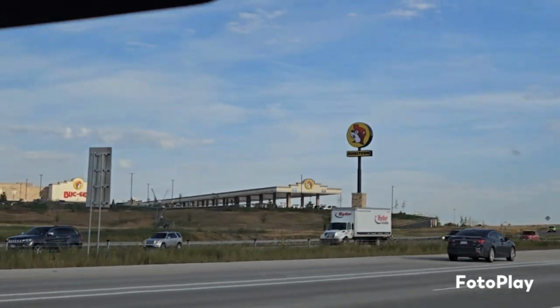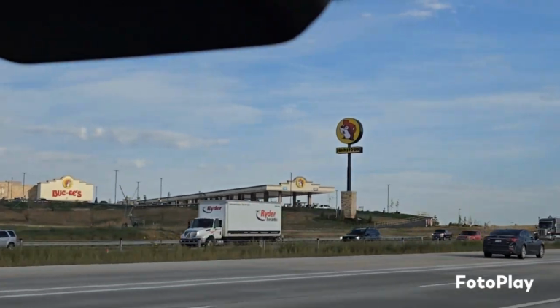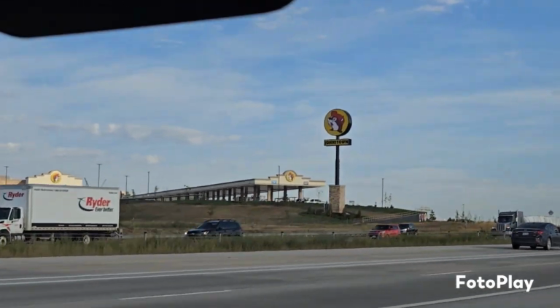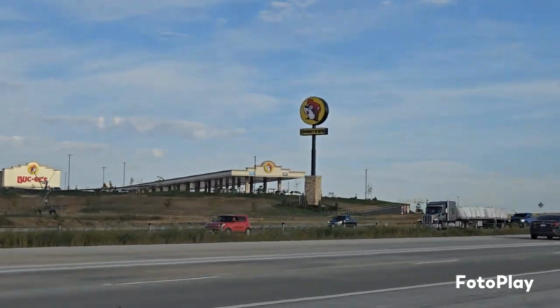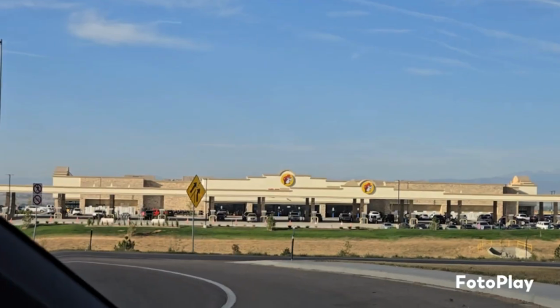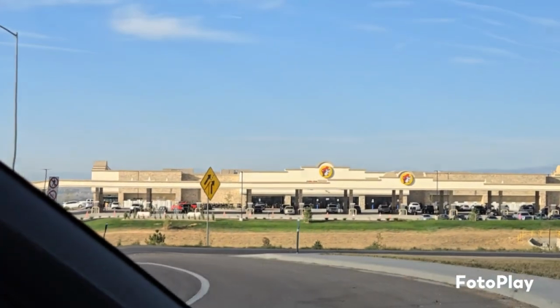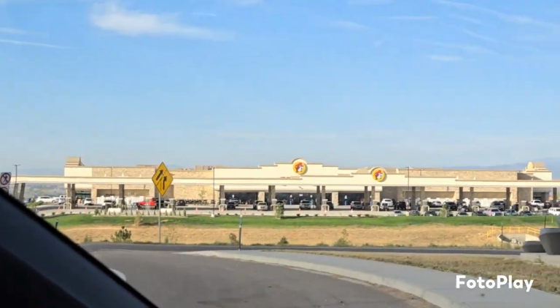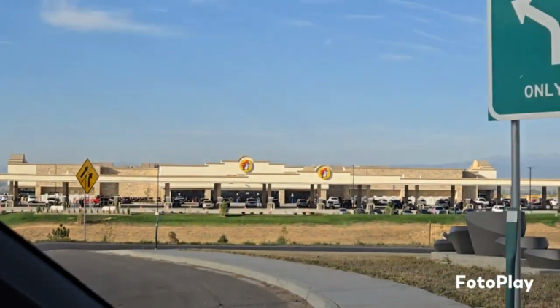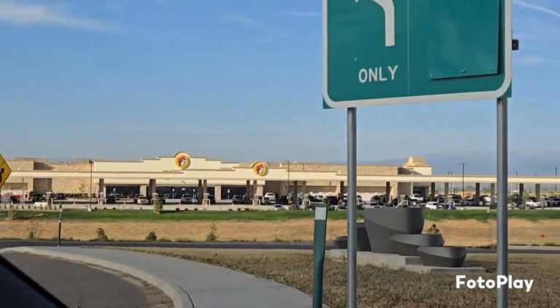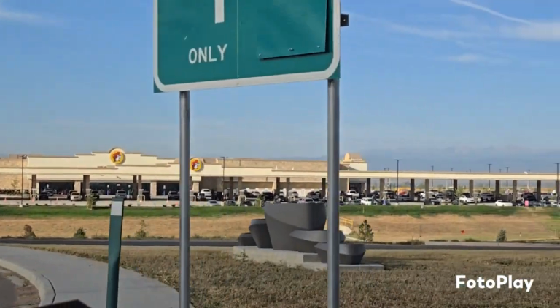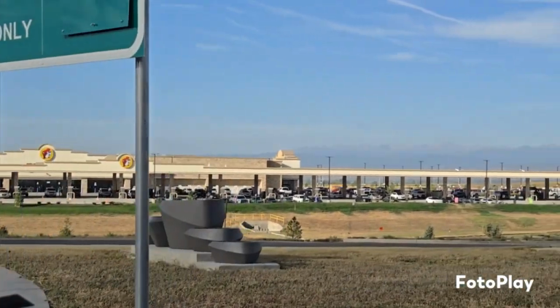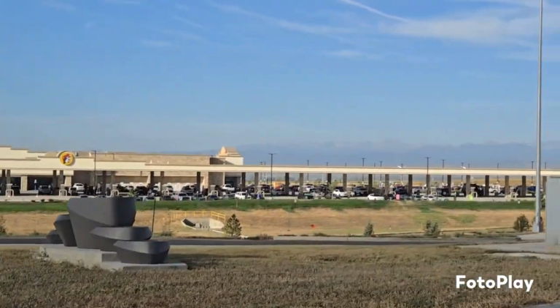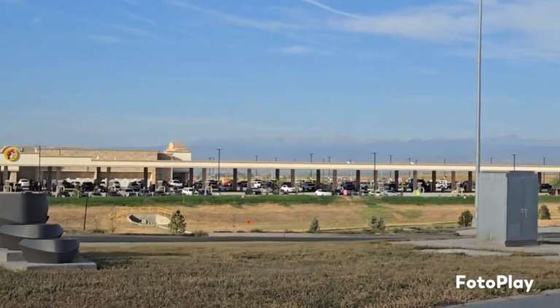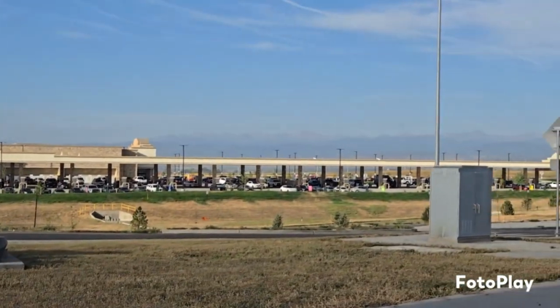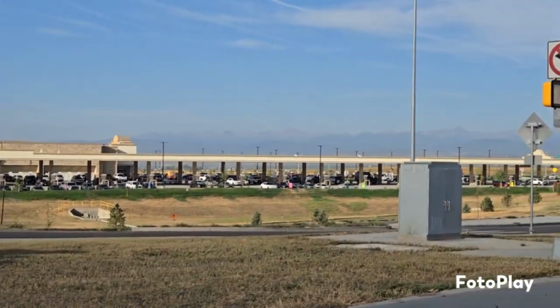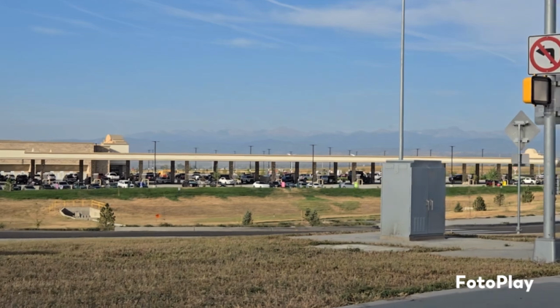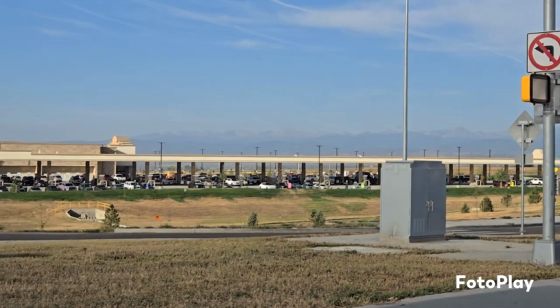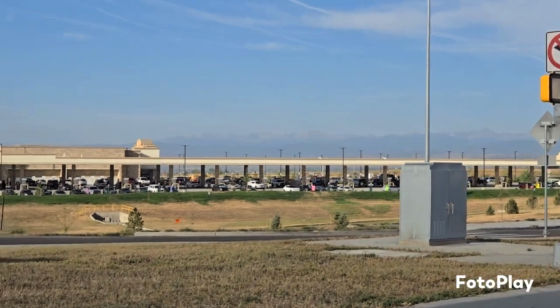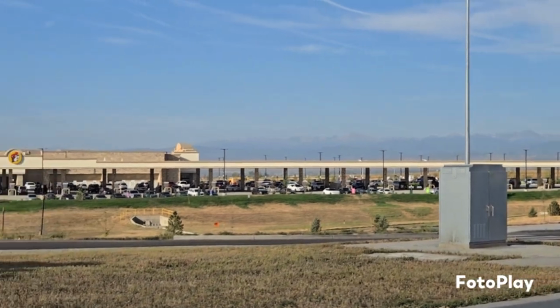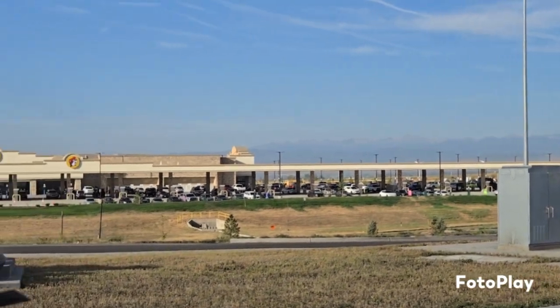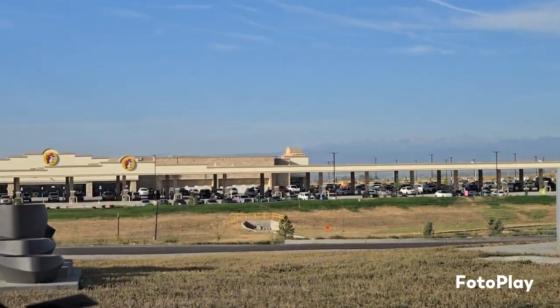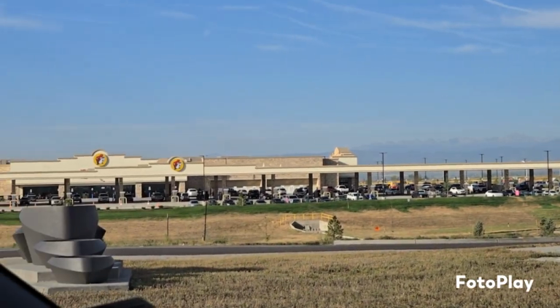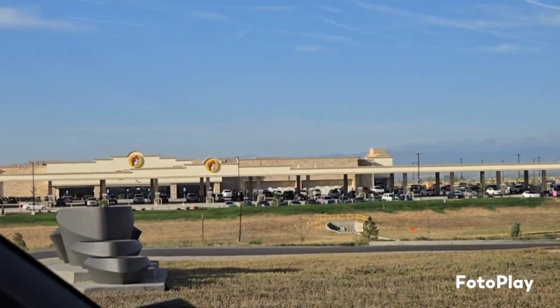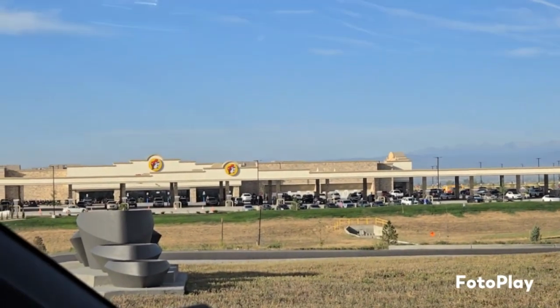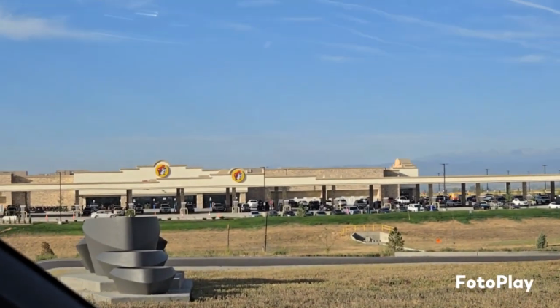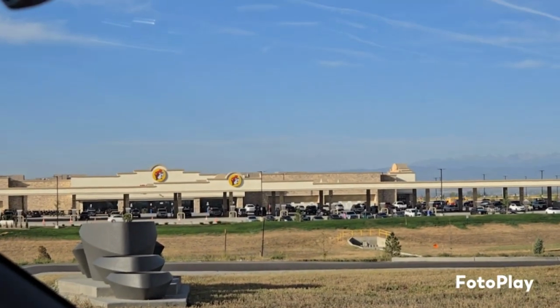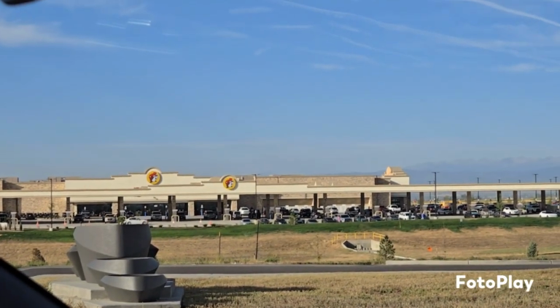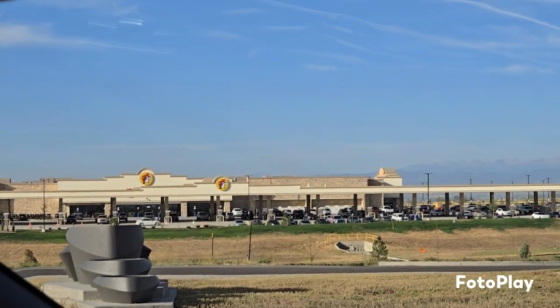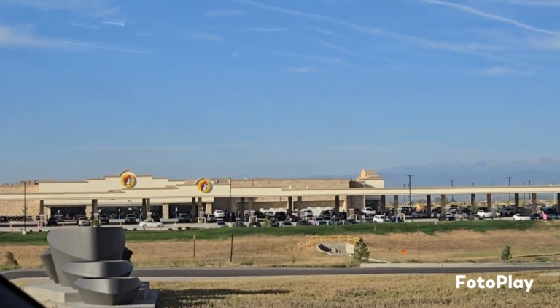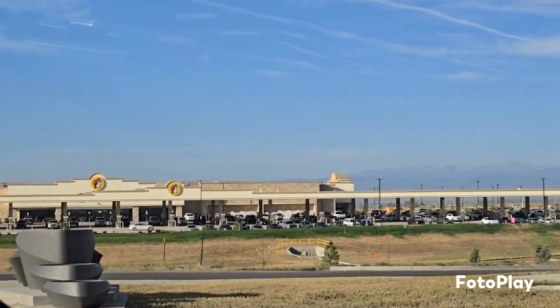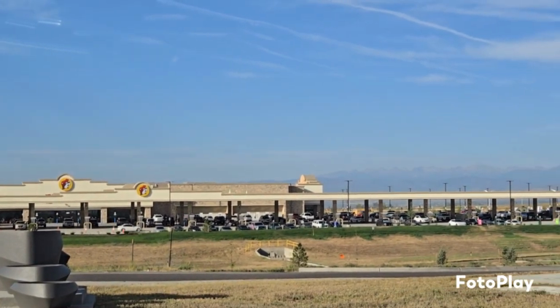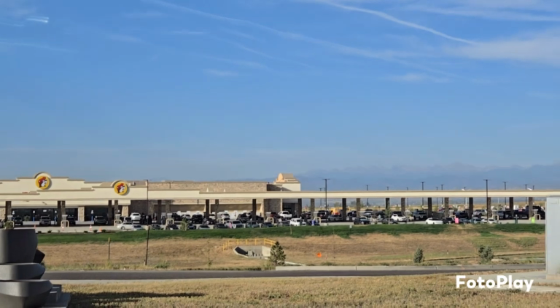Bigger than I thought! Look how big that is, you guys. Wow. All those gas pumps and the store. Okay, I'm excited to go in.